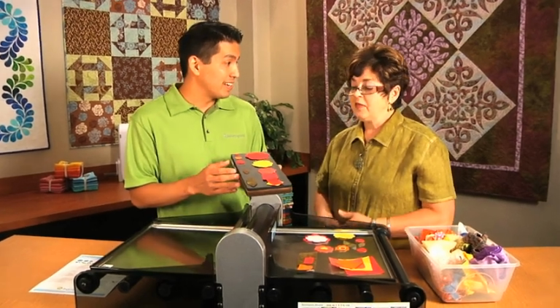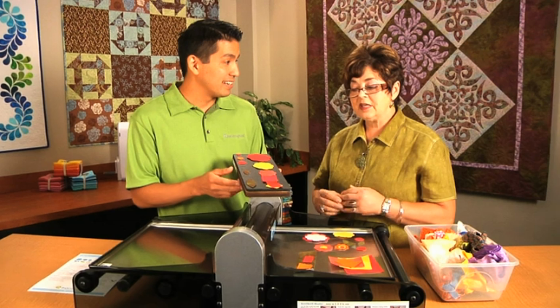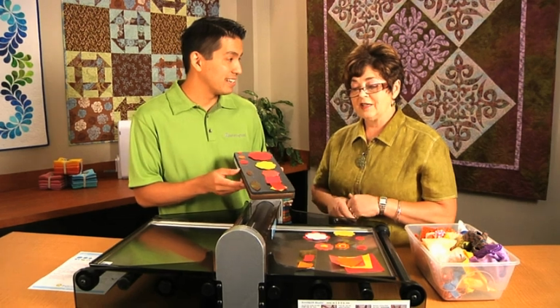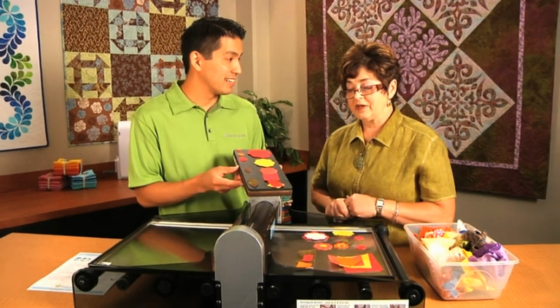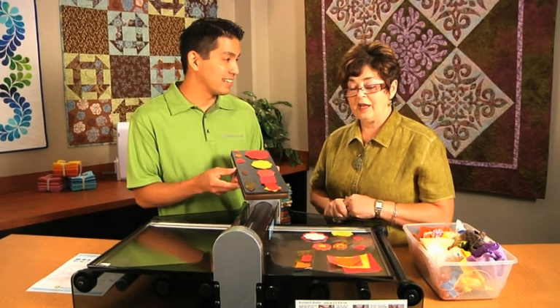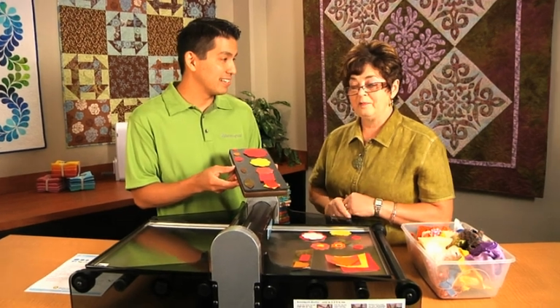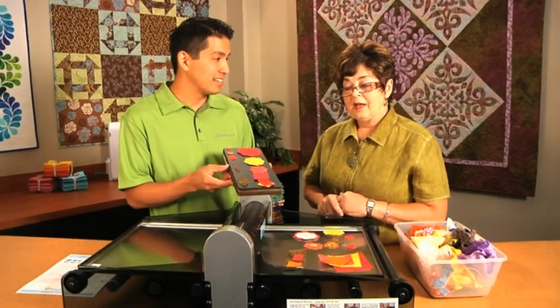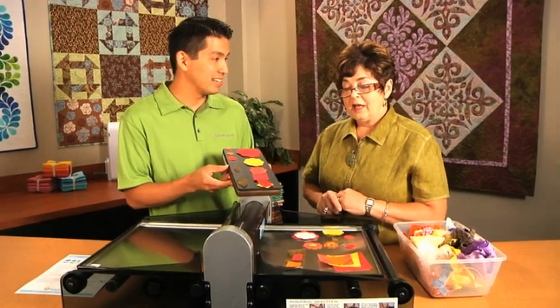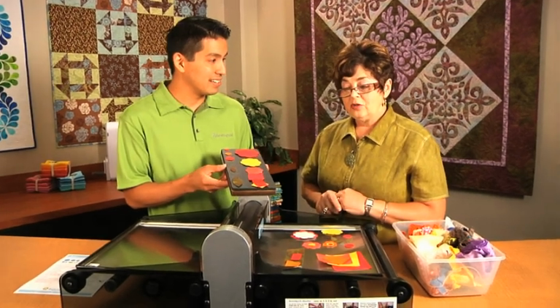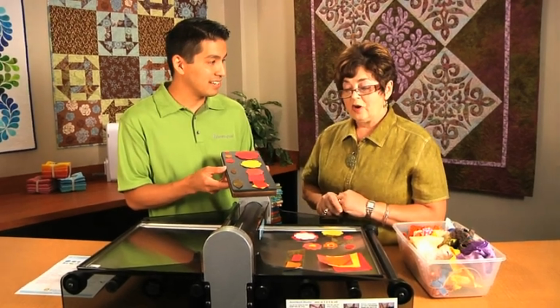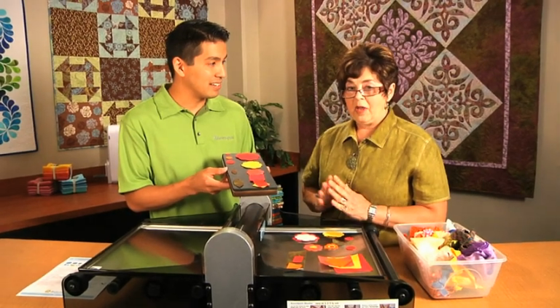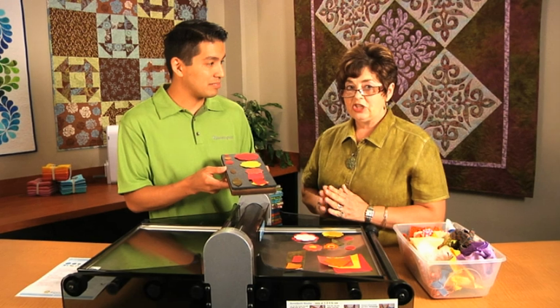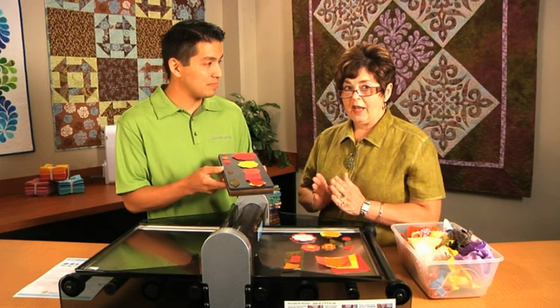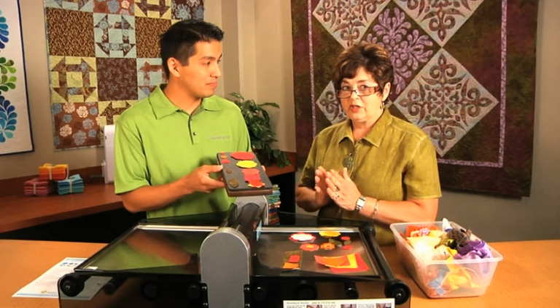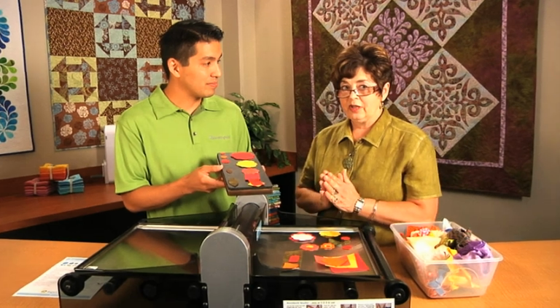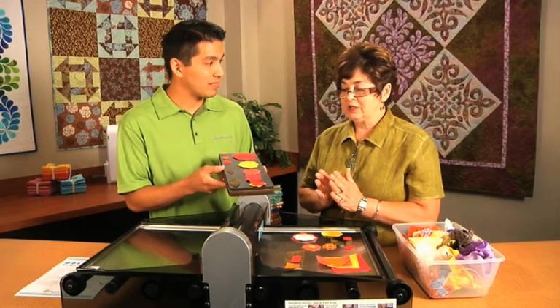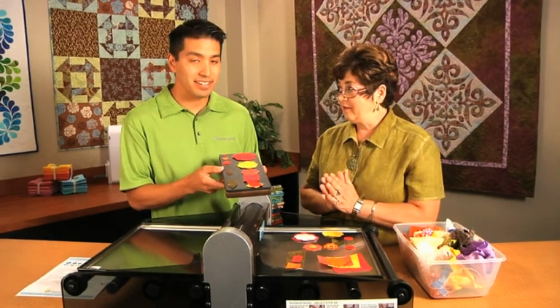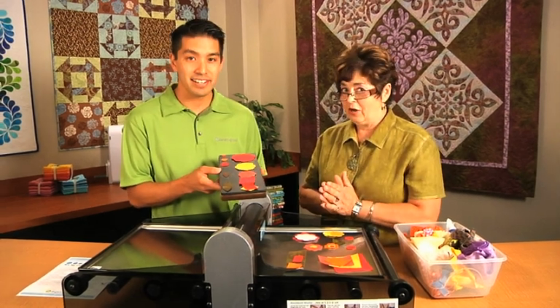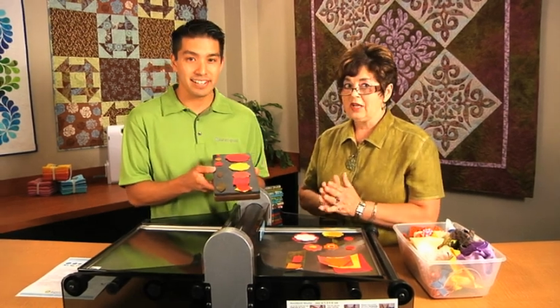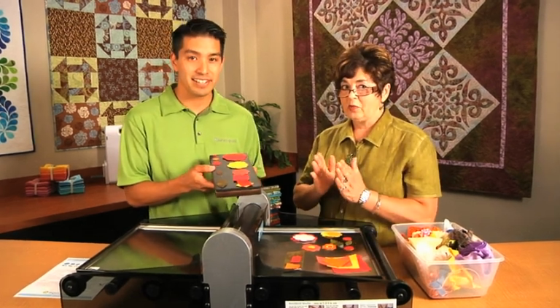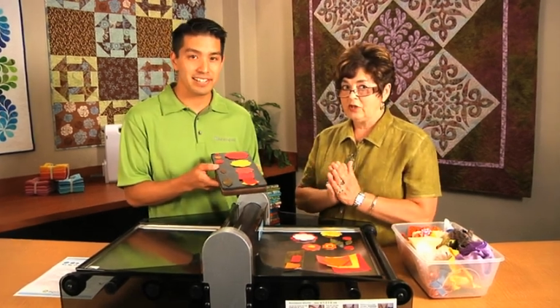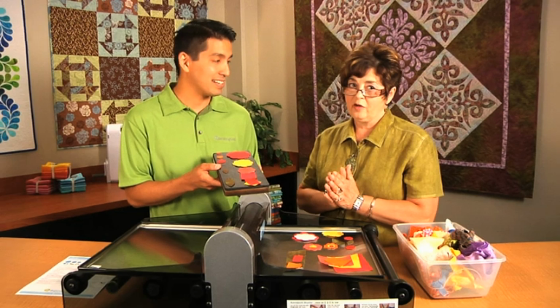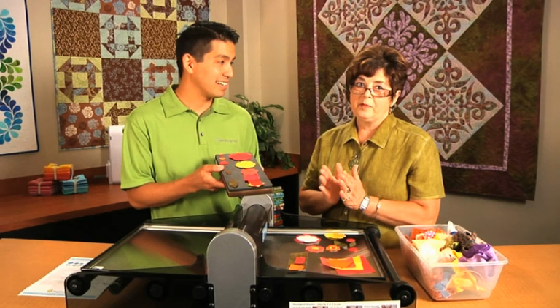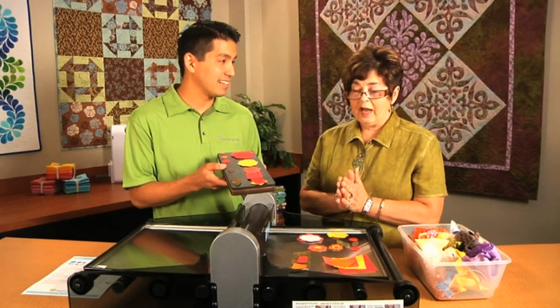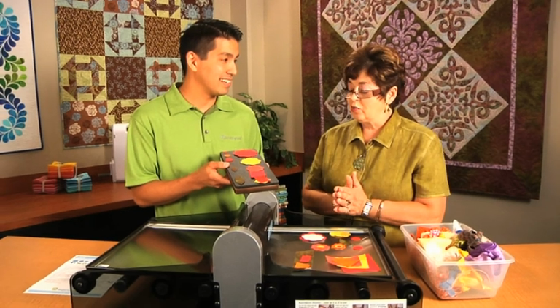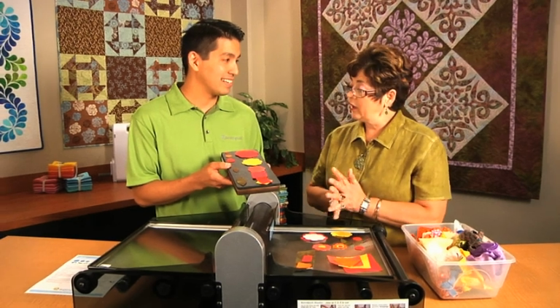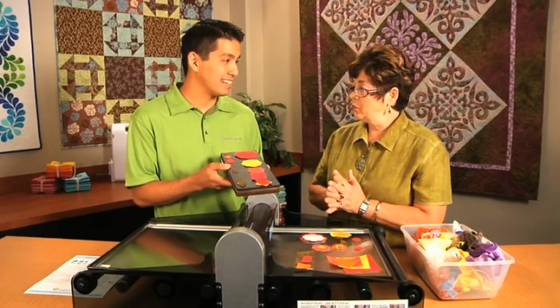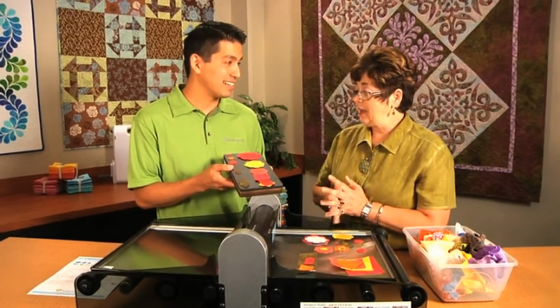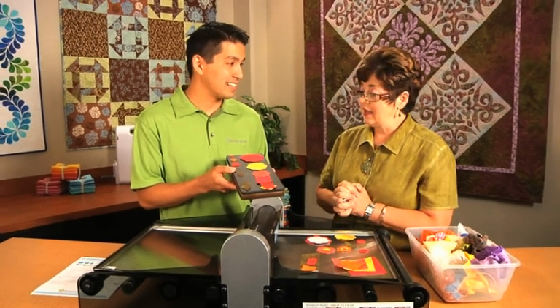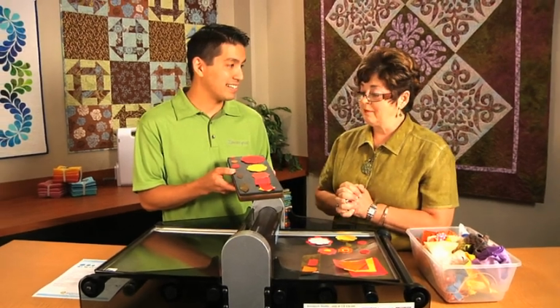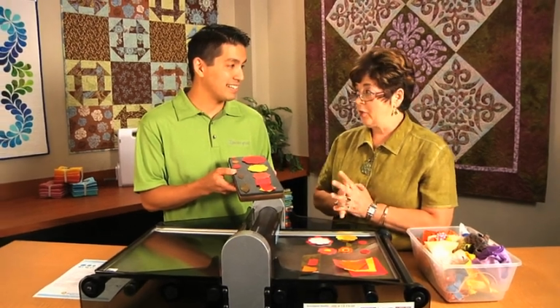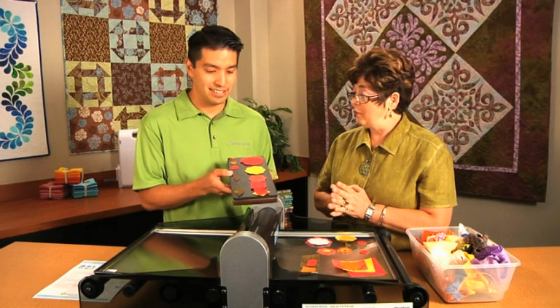This die is especially used for marriage and traditionally means love and marriage. So we can use it for anniversary quilts, weddings, and Baltimore albums.